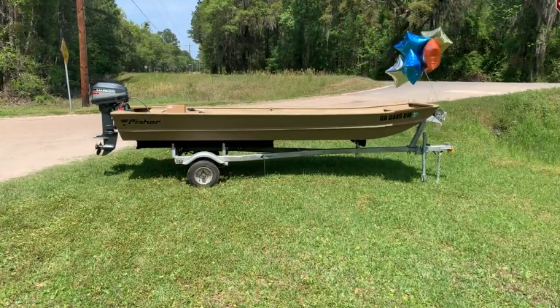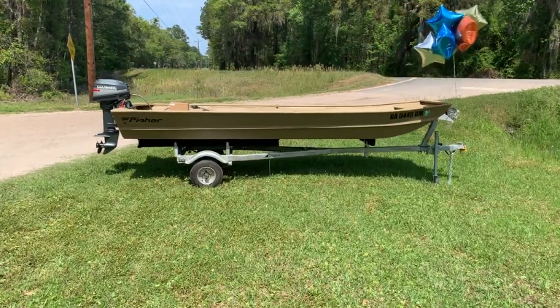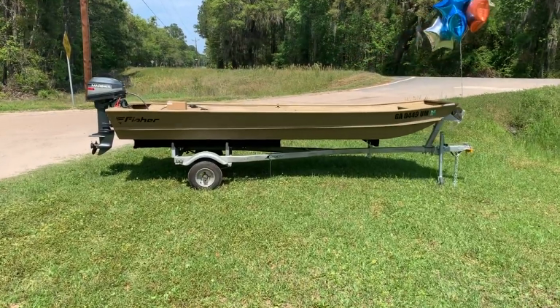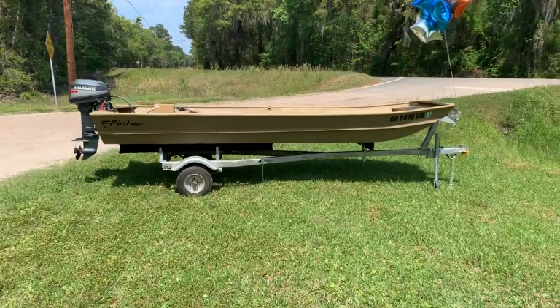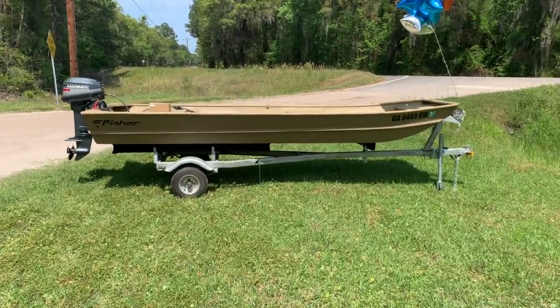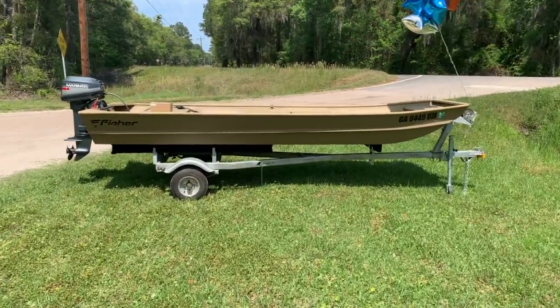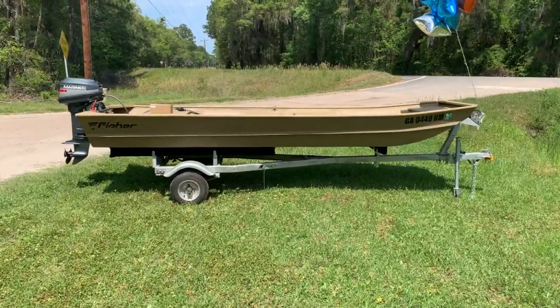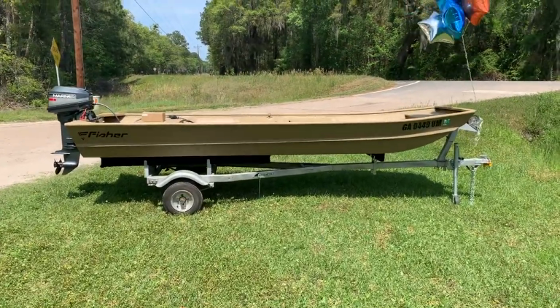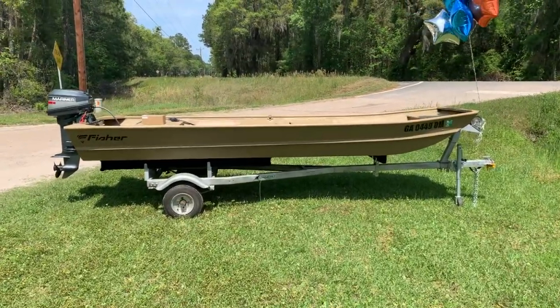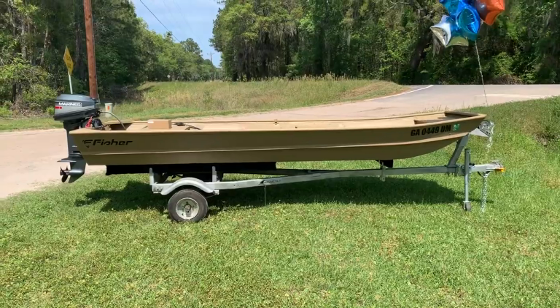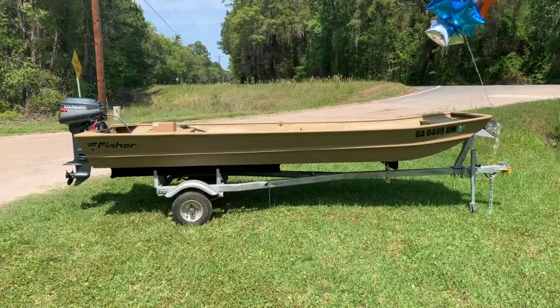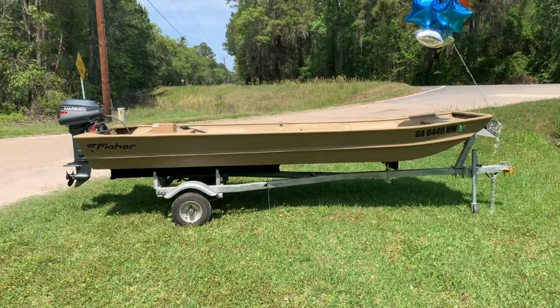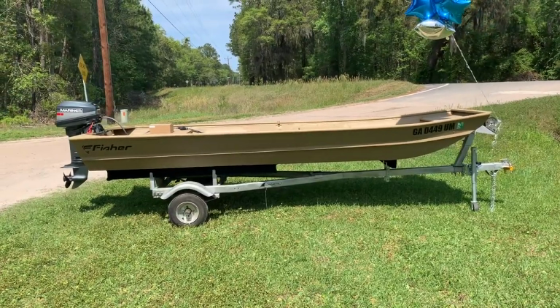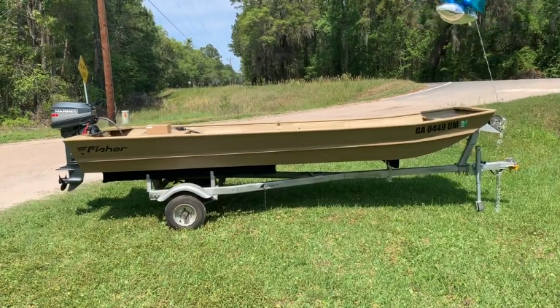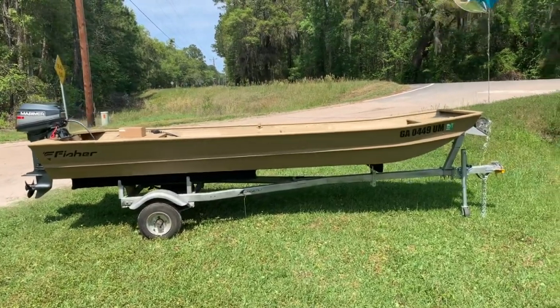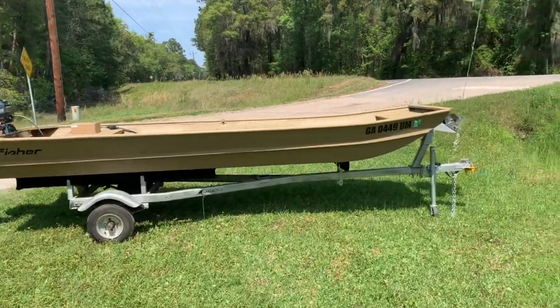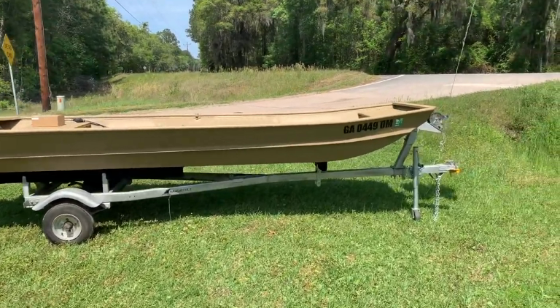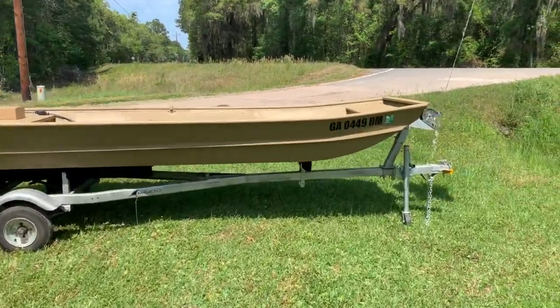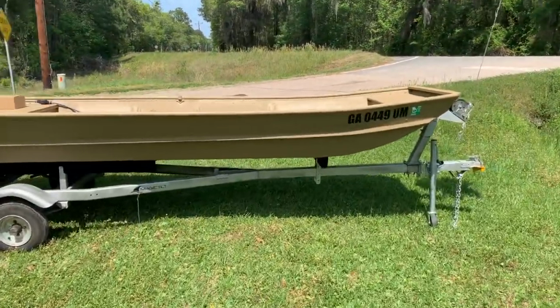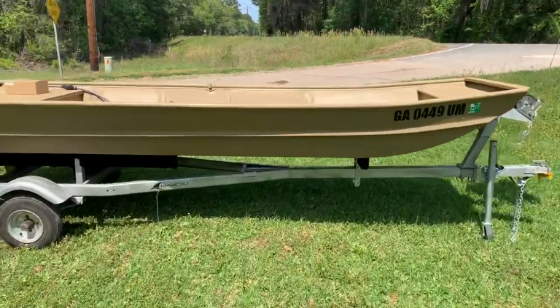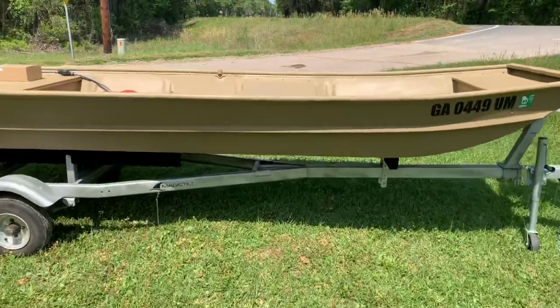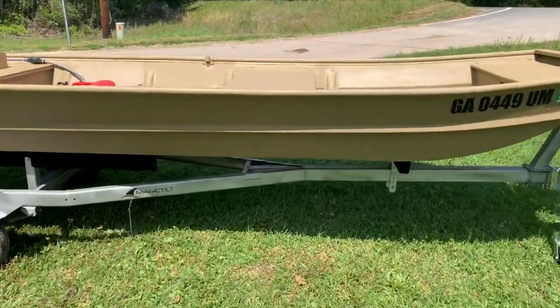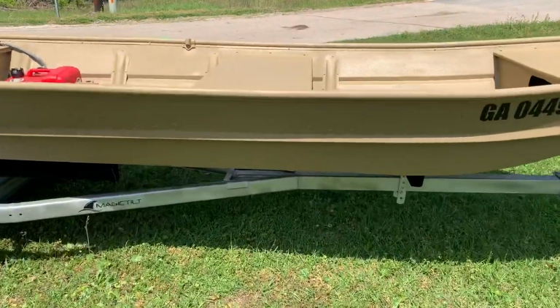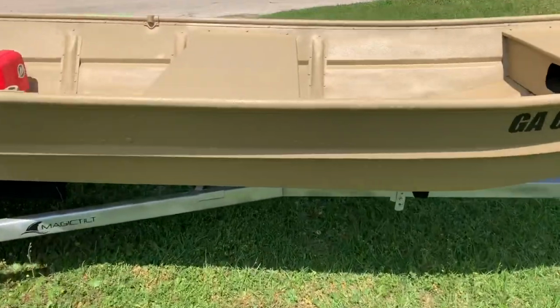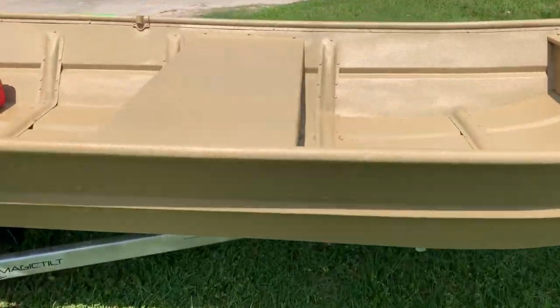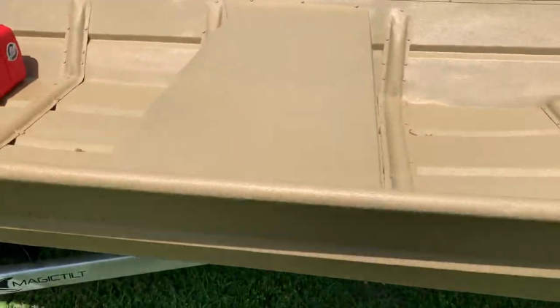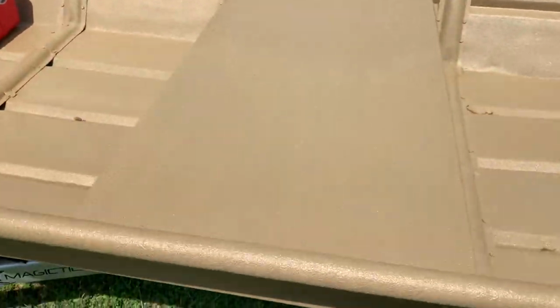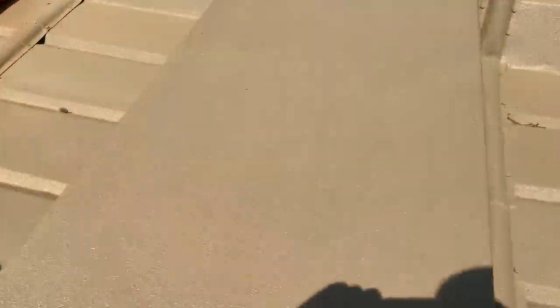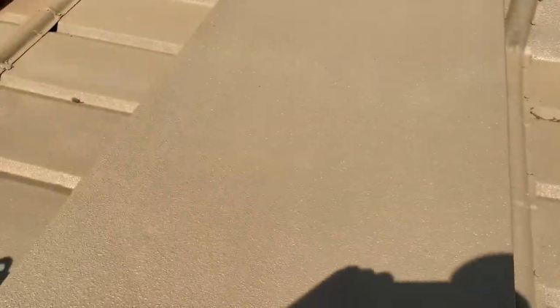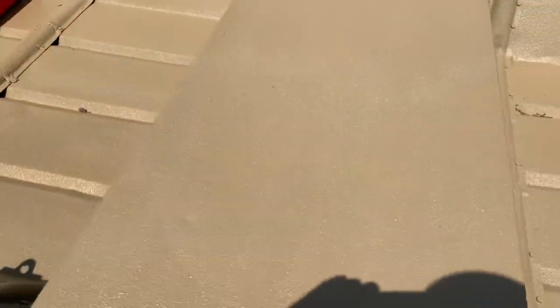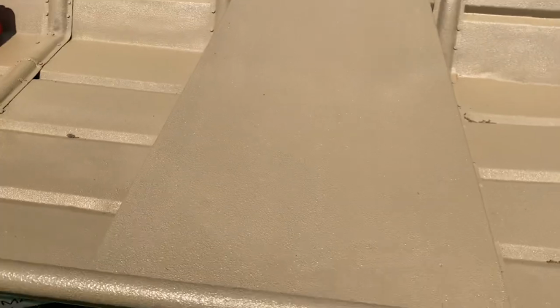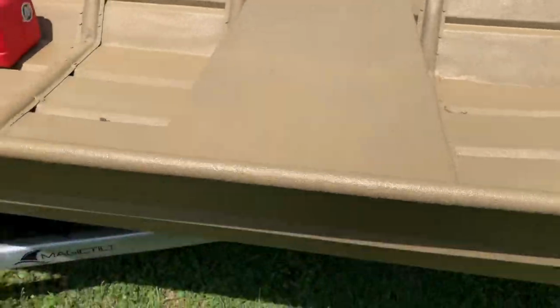Hey guys, just giving you a little tour of this Fisher. It's a 14 foot, 38 wide. It's been freshly painted and it's also got a Line-X type liner in it to match the paint job.